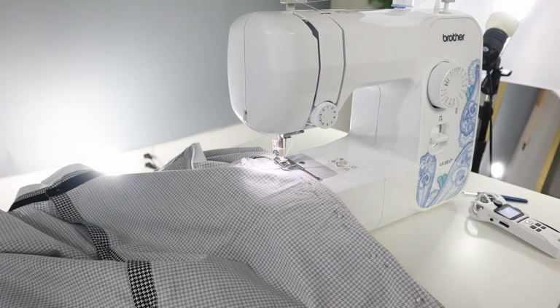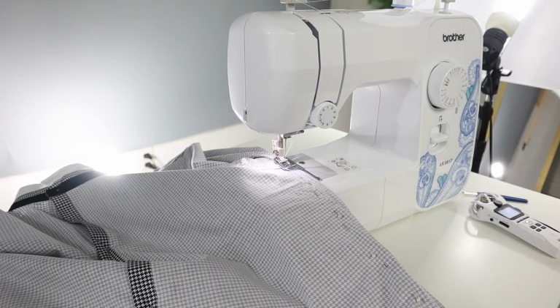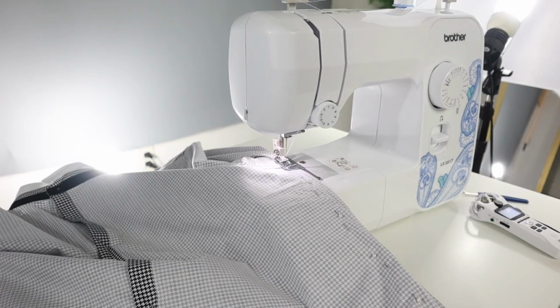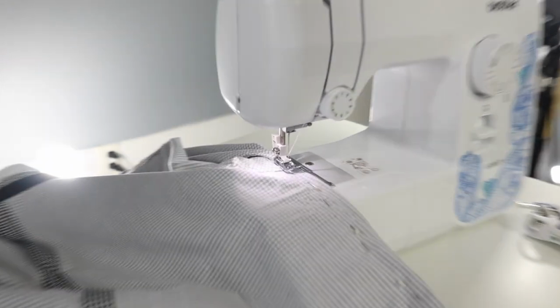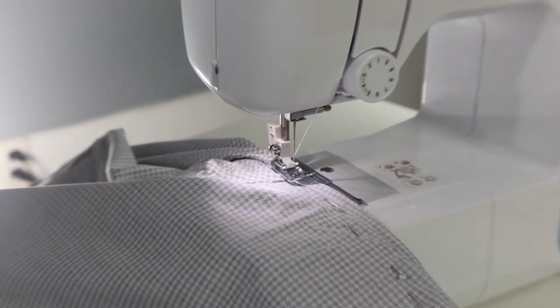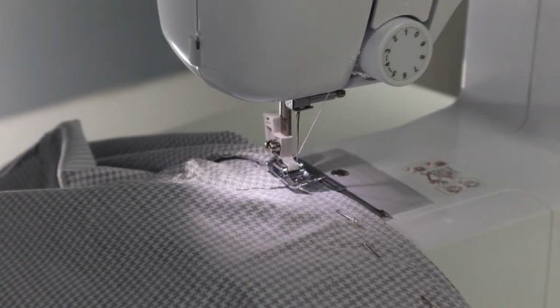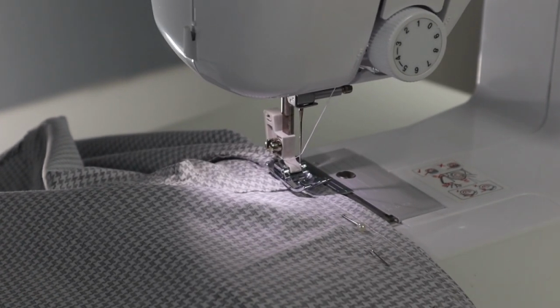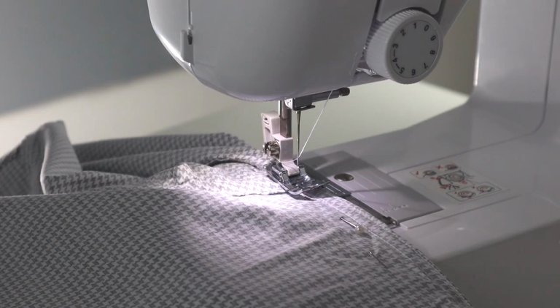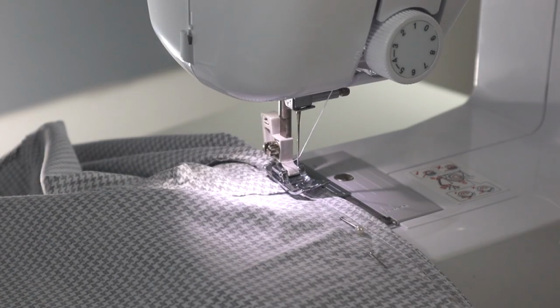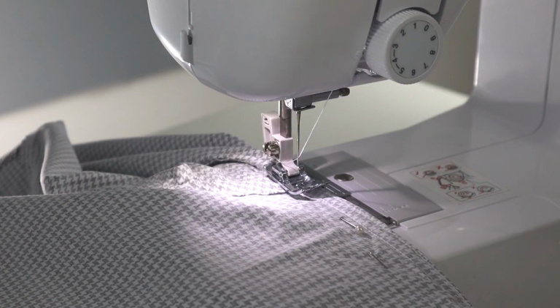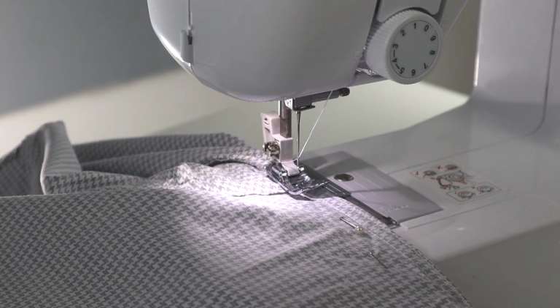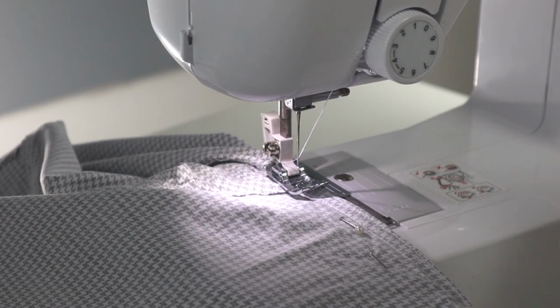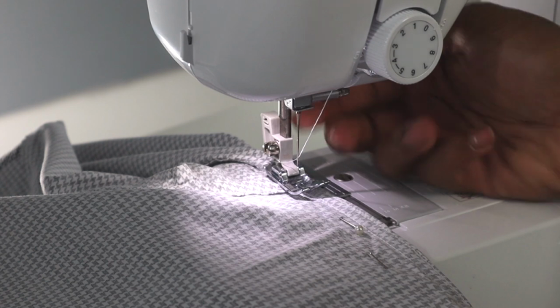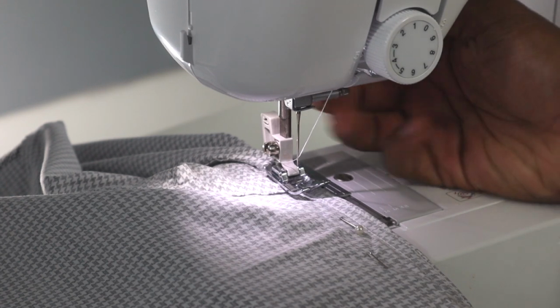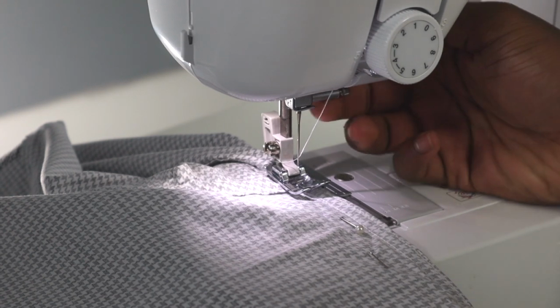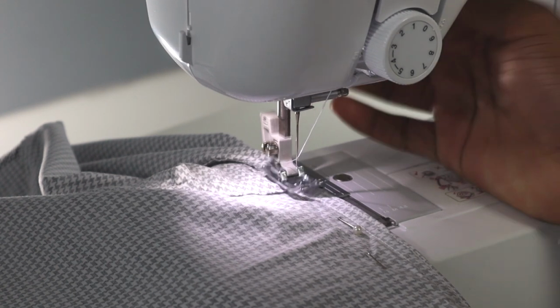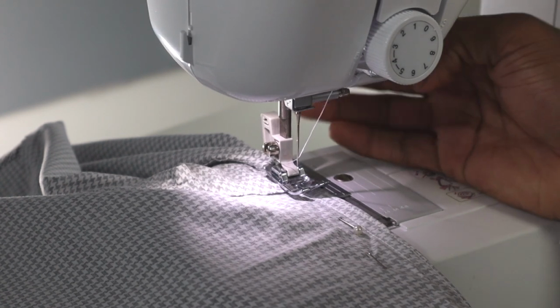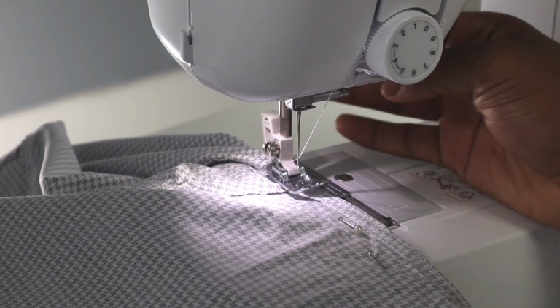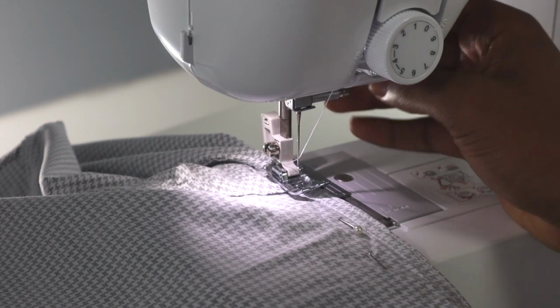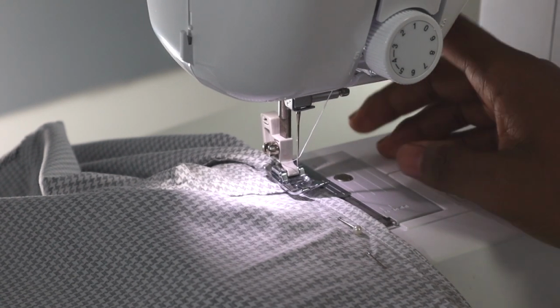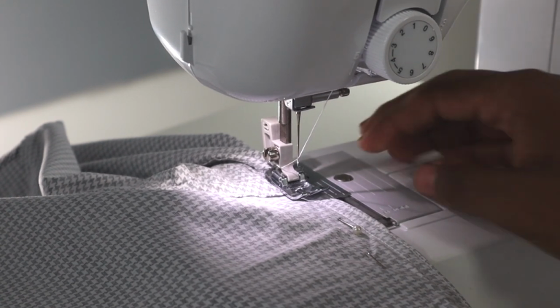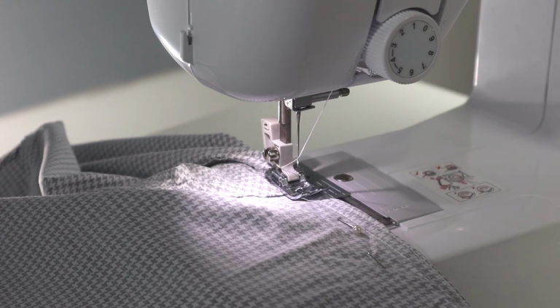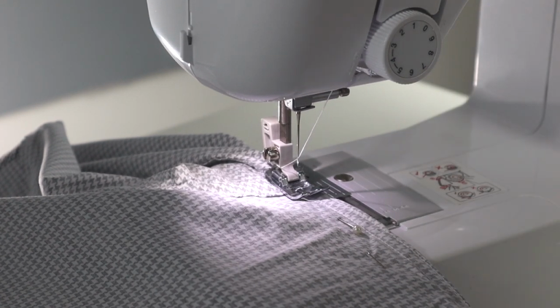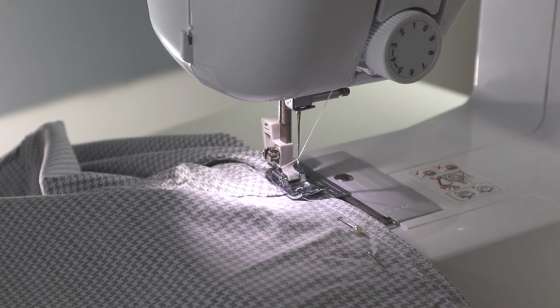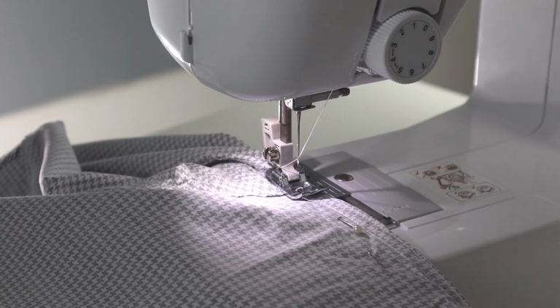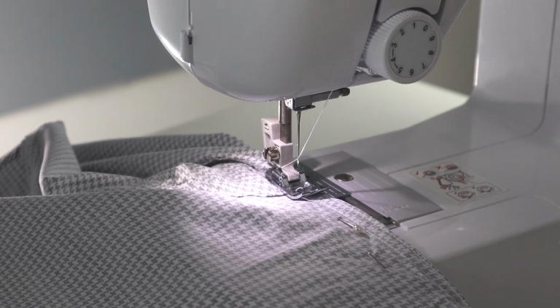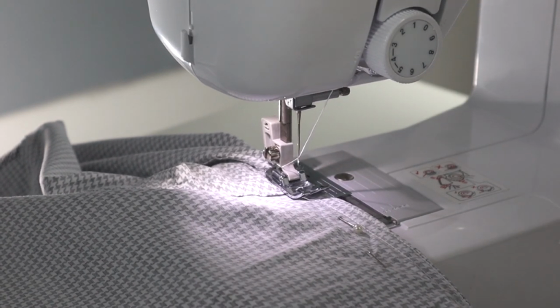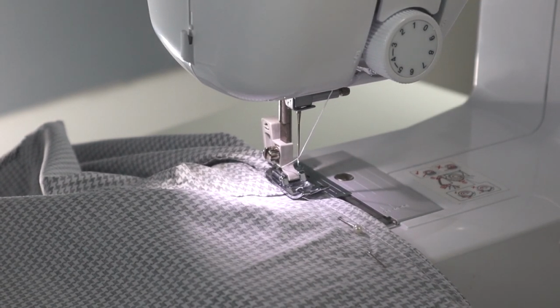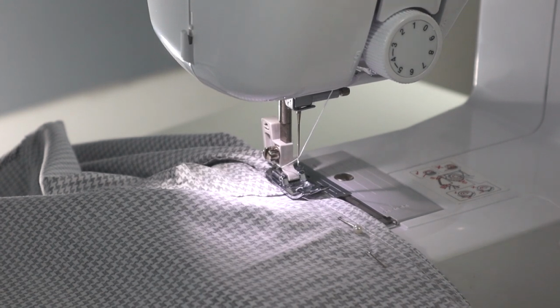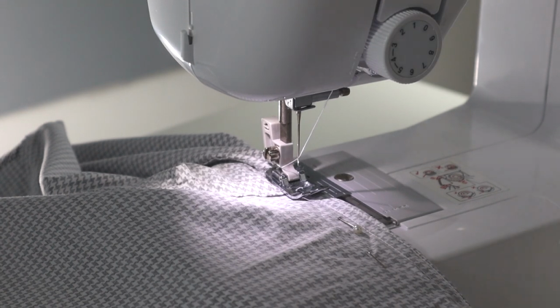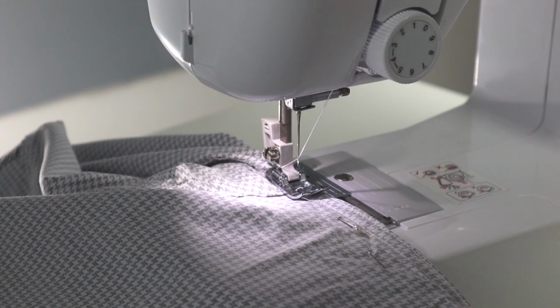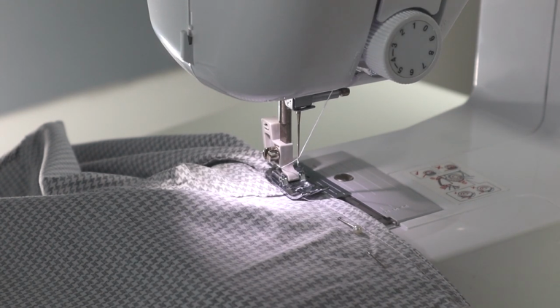I'm going to zoom in a little bit so you can see. I've got it locked down — there's a little lever up here. You want to throw it down on the fabric, and then you are ready to start sewing.